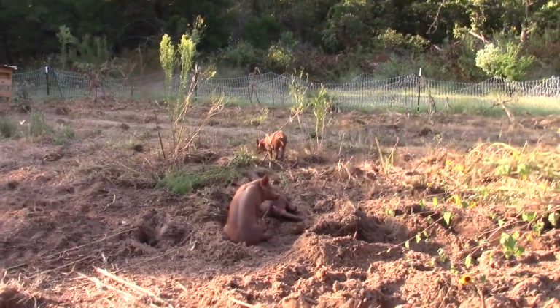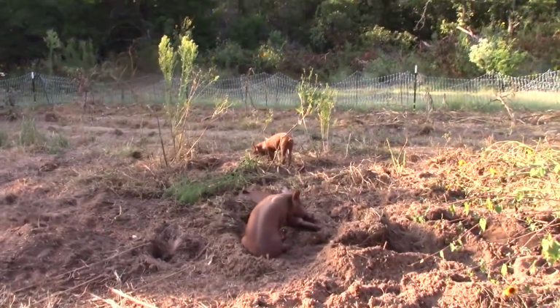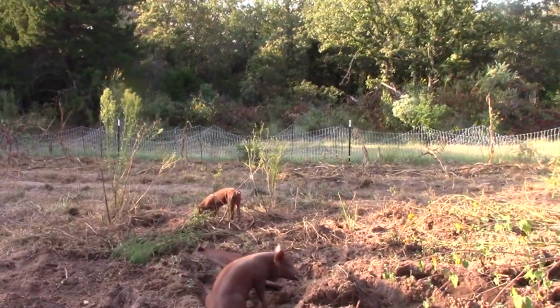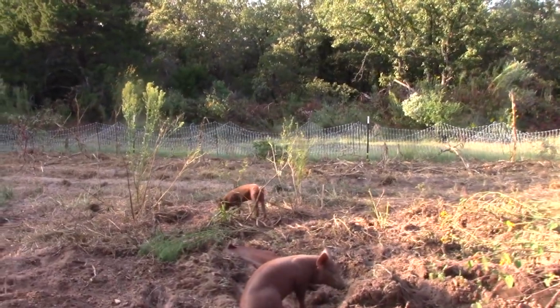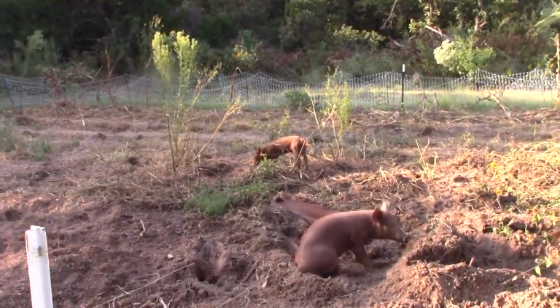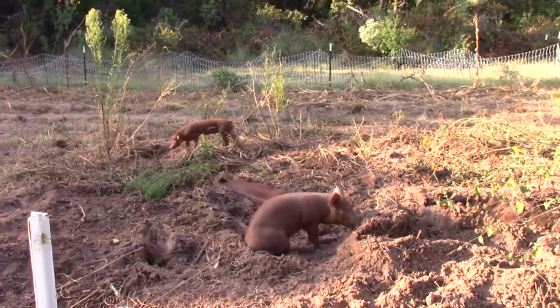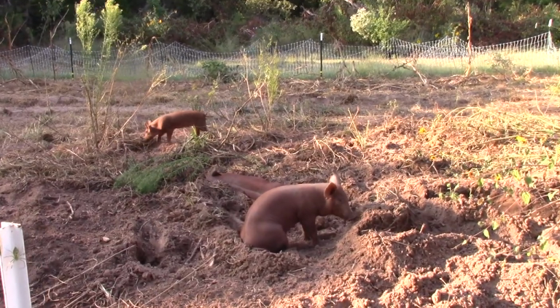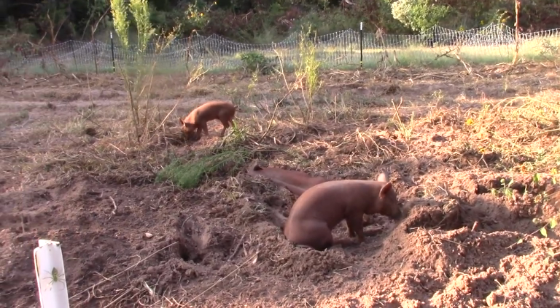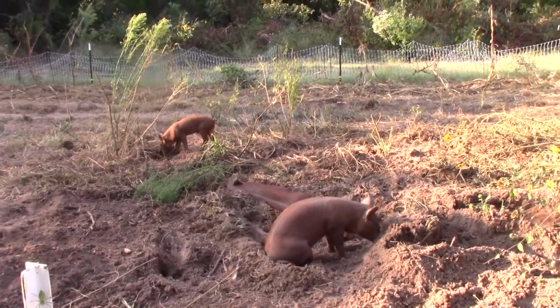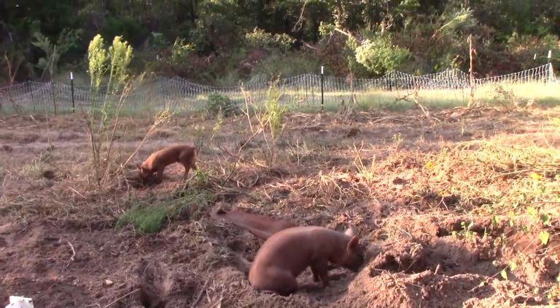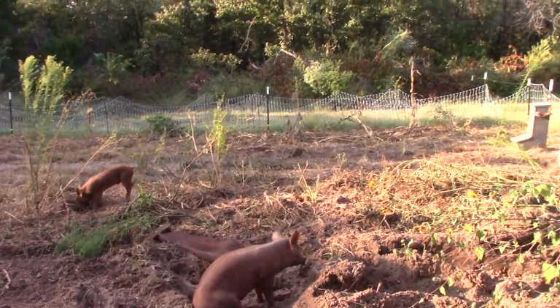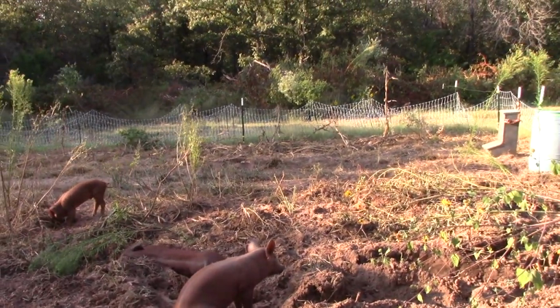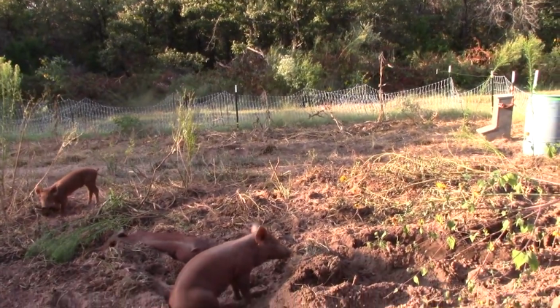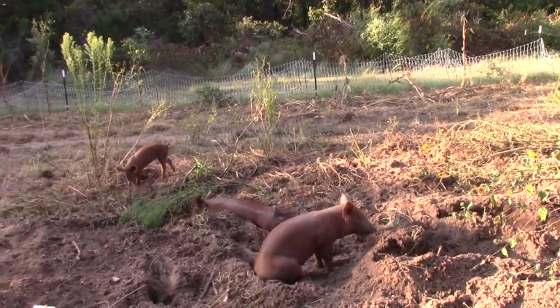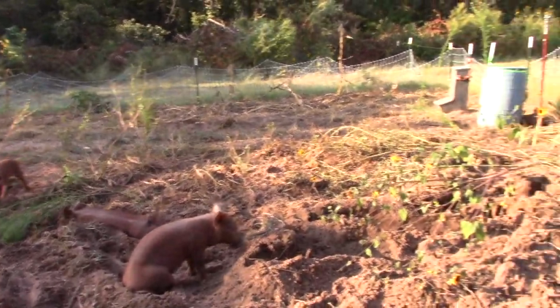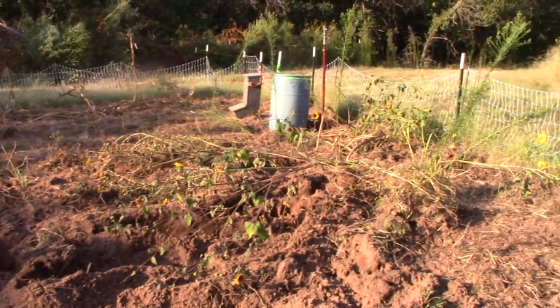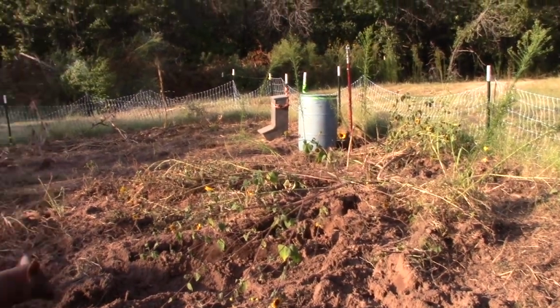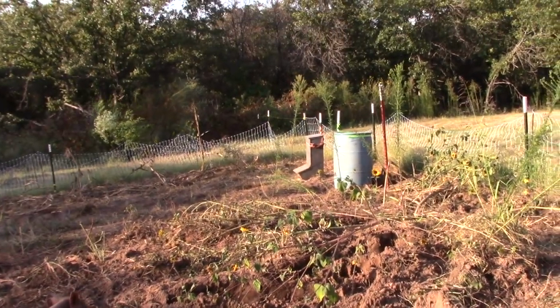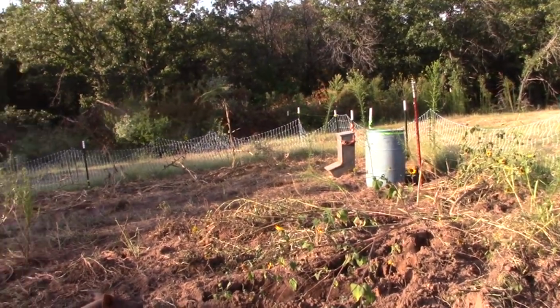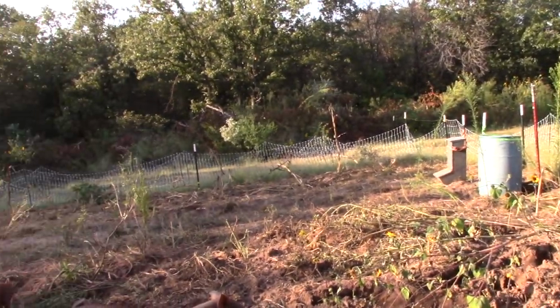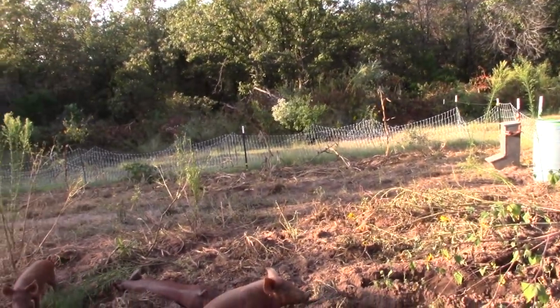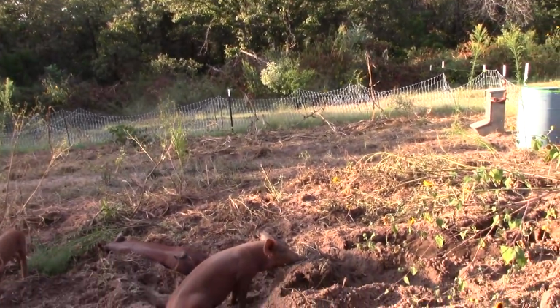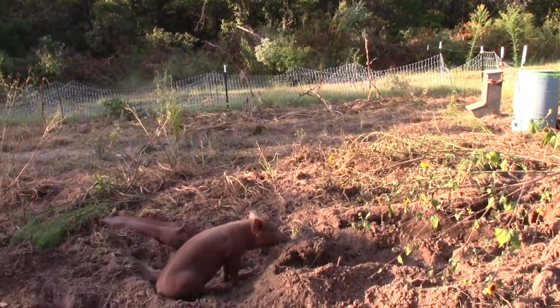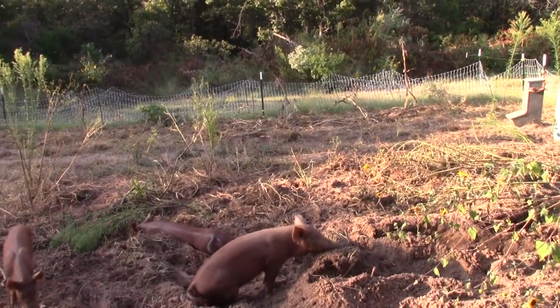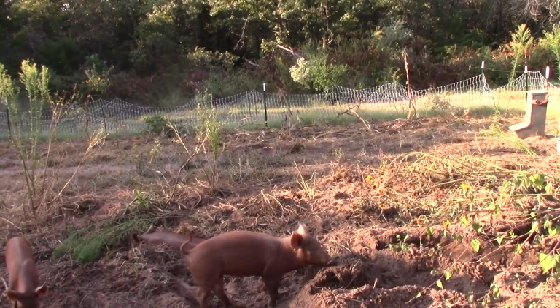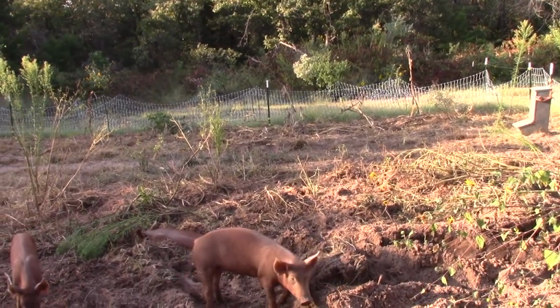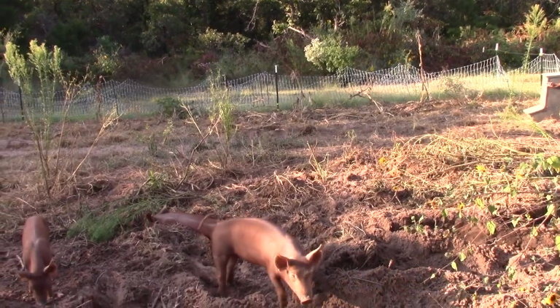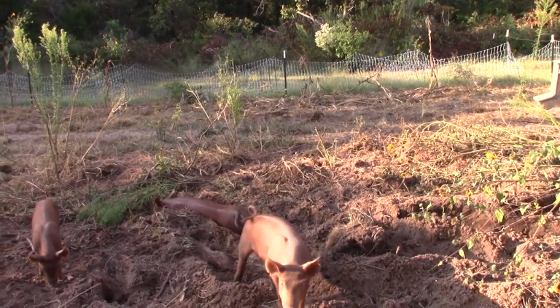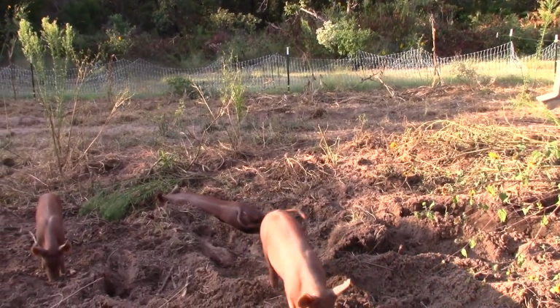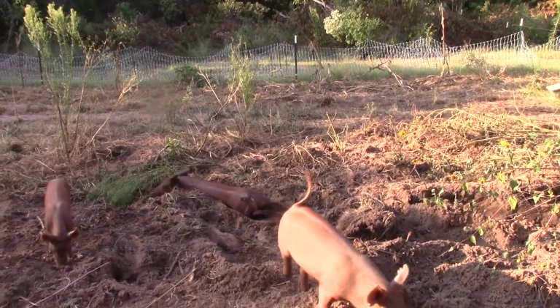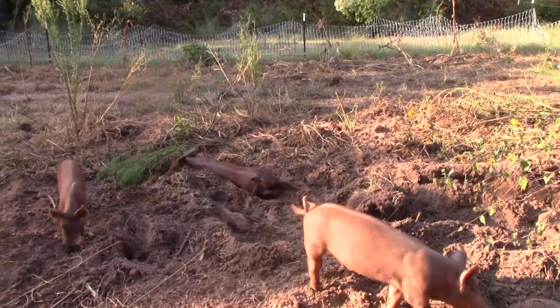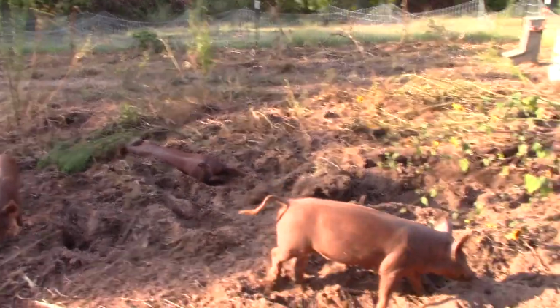This is the old garden area. They have been rooting it up. We need to move the sprinkler down over there at that end. Mama had it there and had turned on the hose and it sprang up in their area last night.